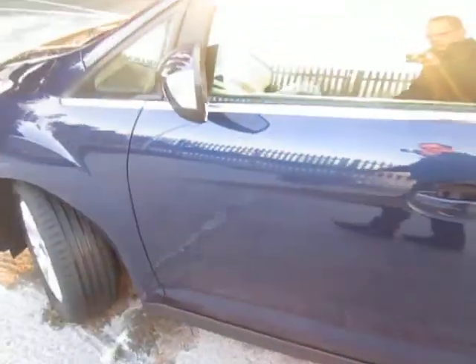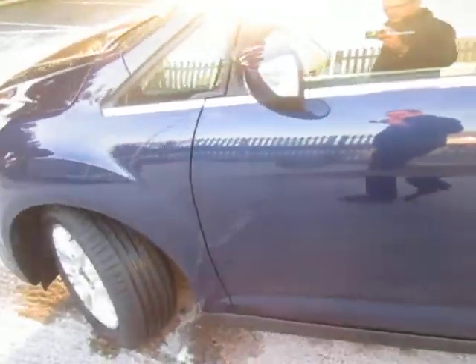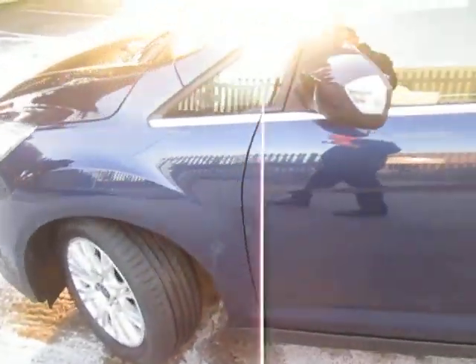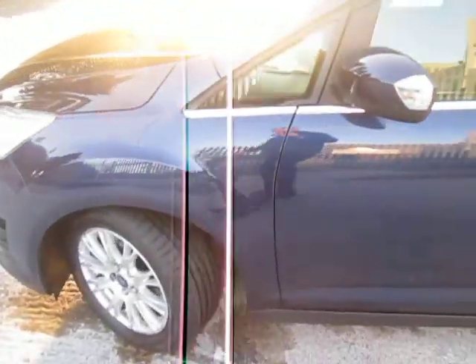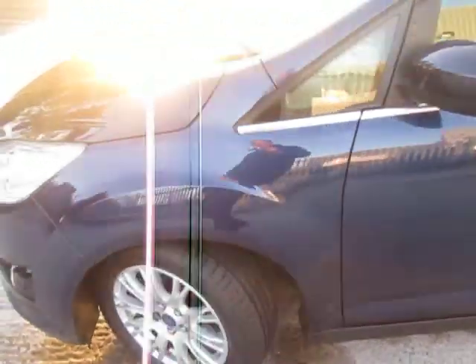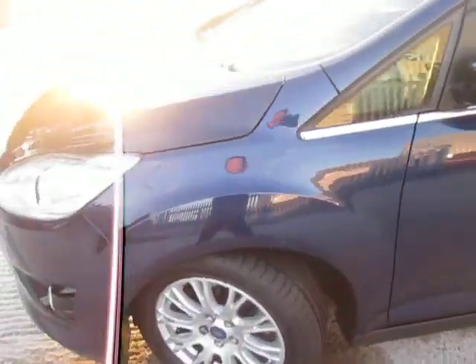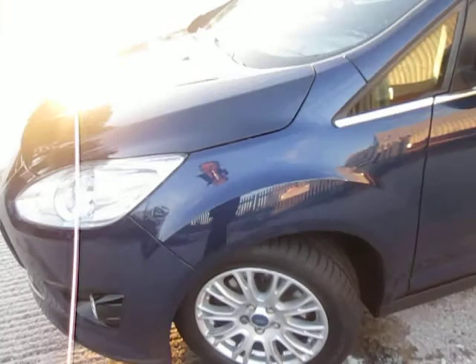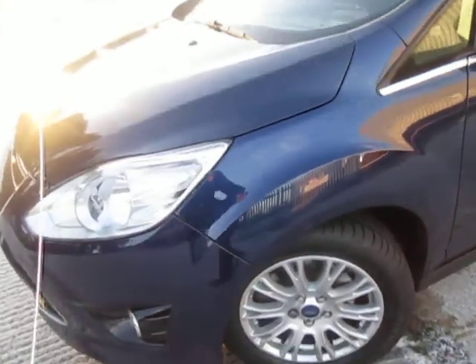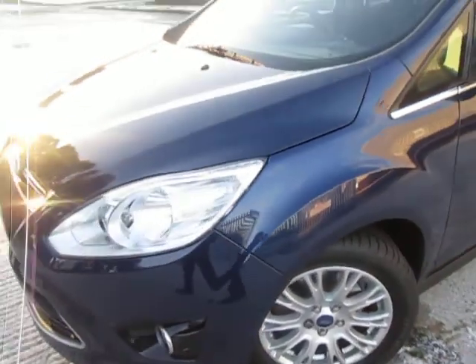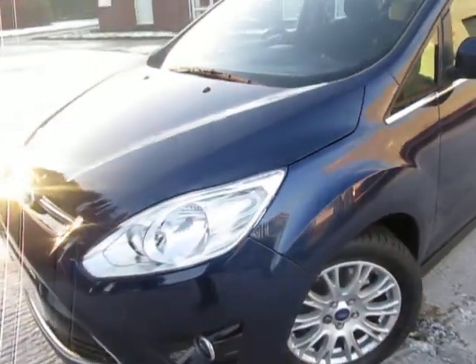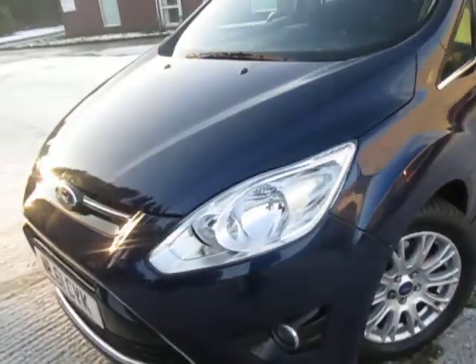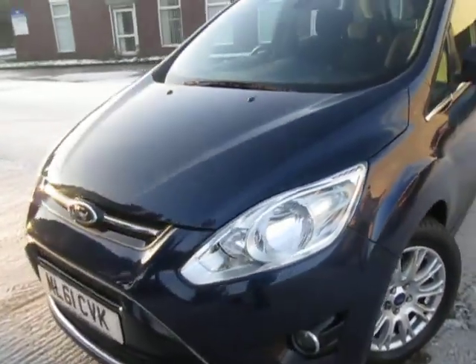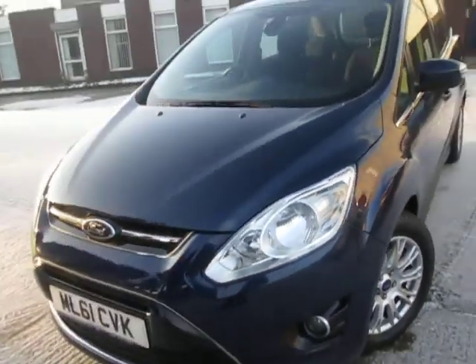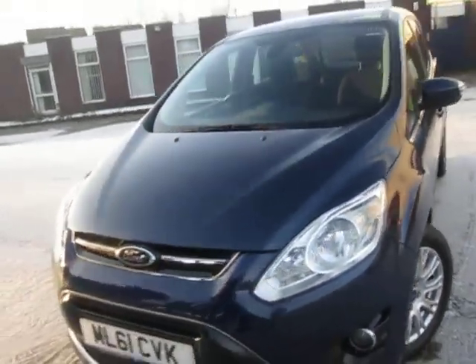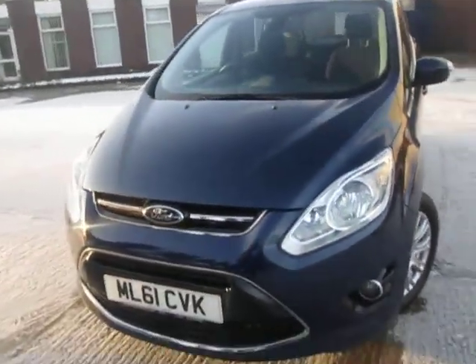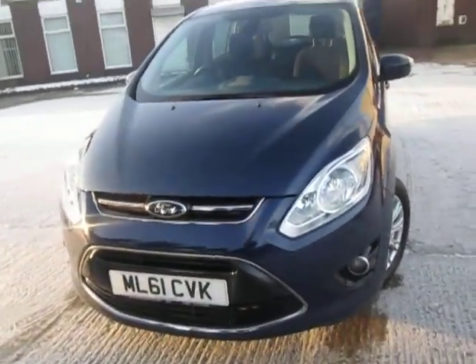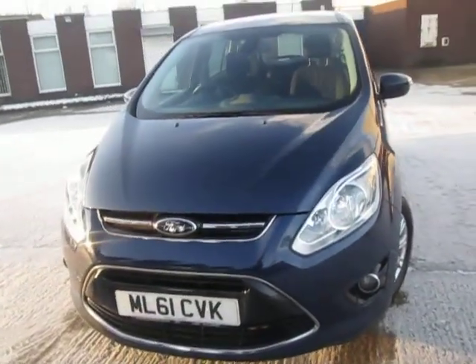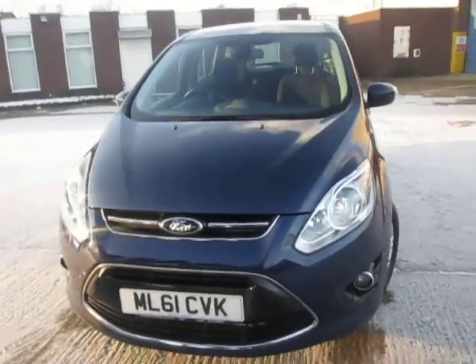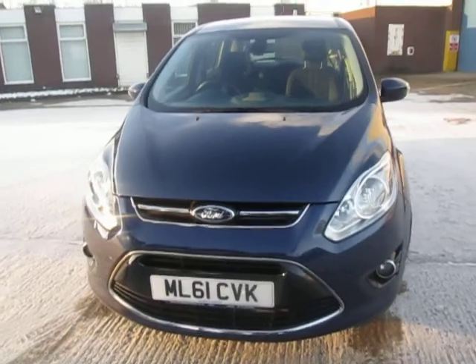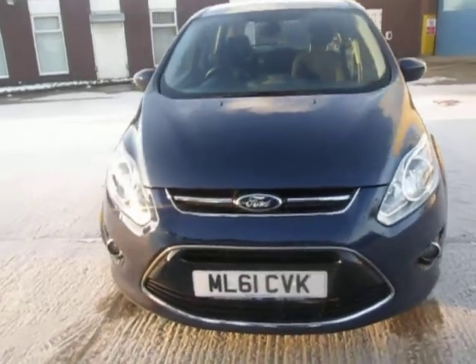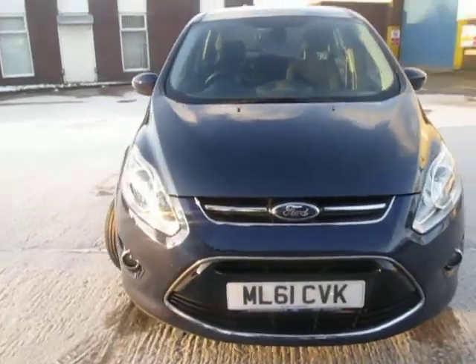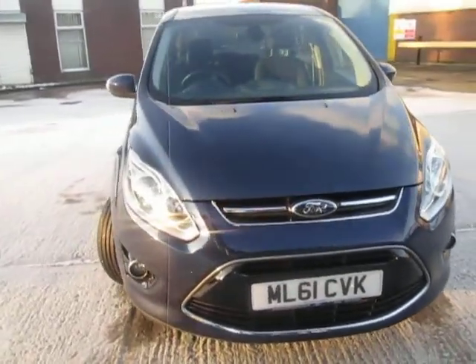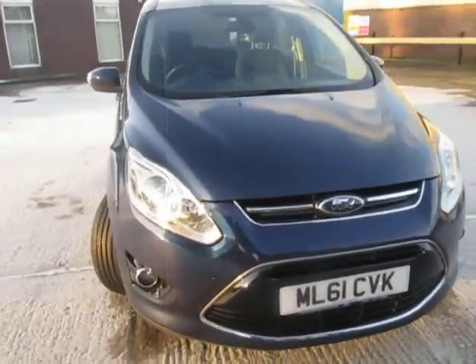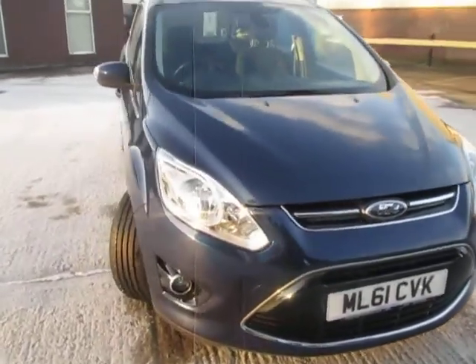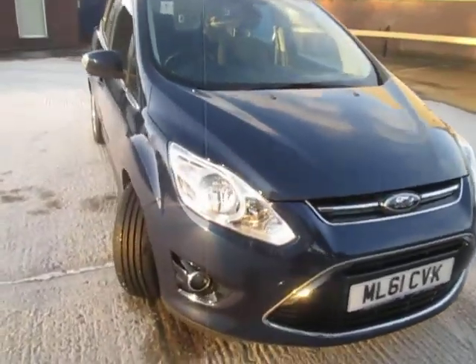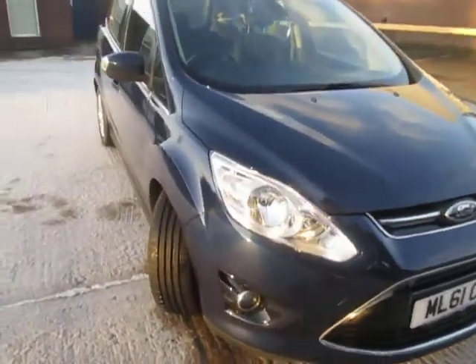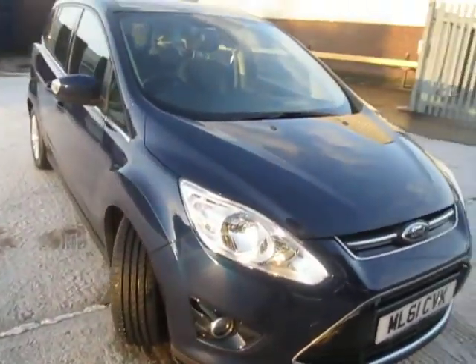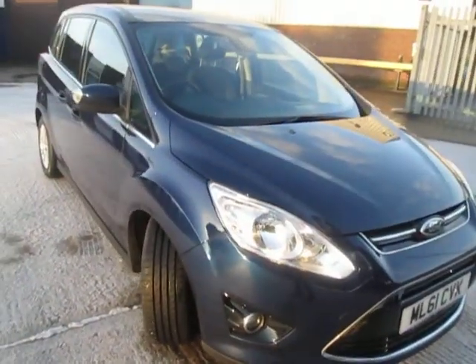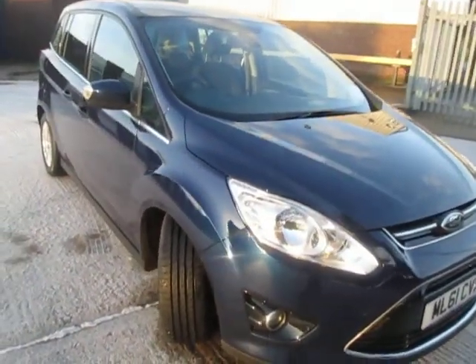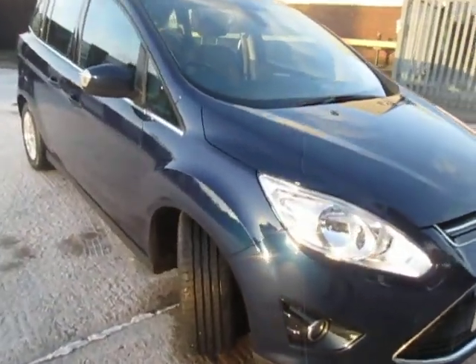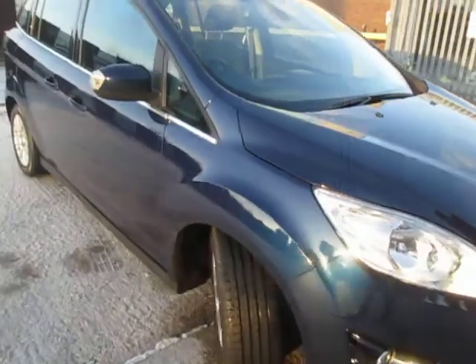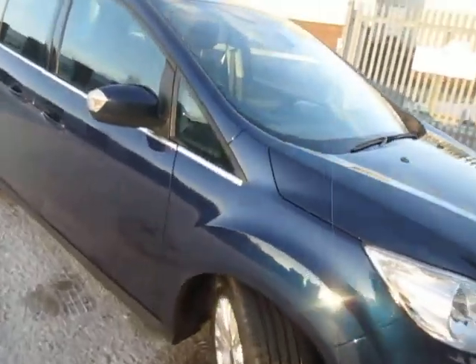Moving around the front of the car — it's just under 35,000 miles, one or two age-related marks, but overall it is a really nice looking car. I shall now show you some of the features inside.